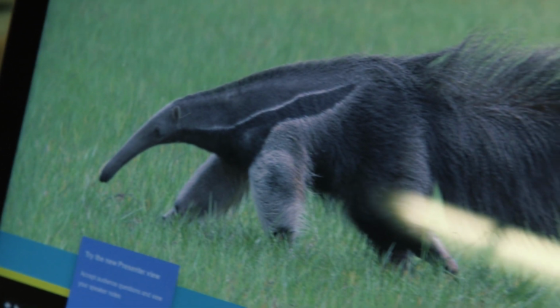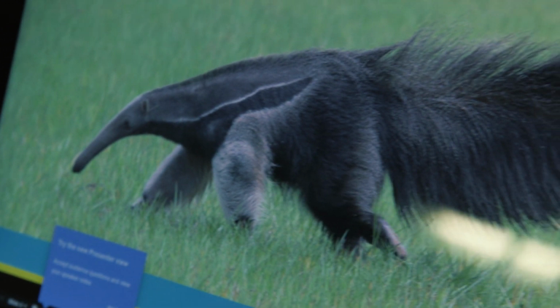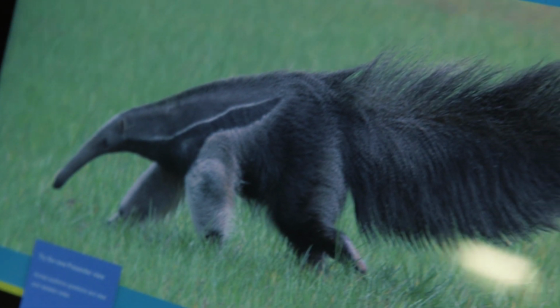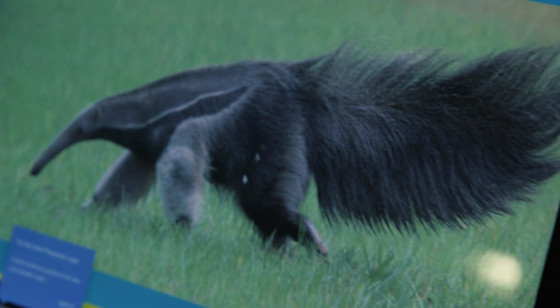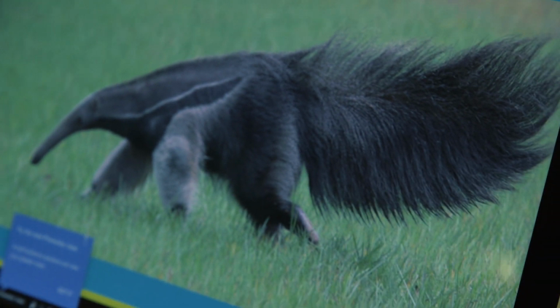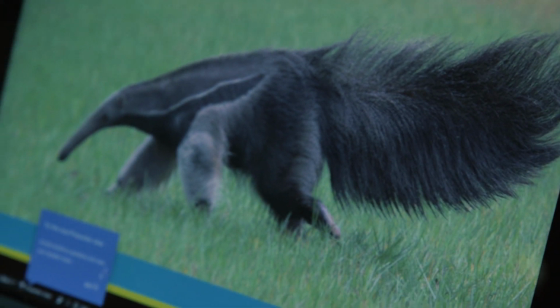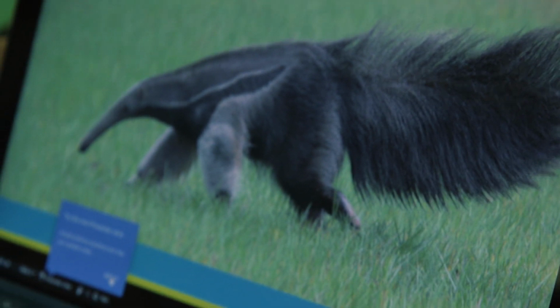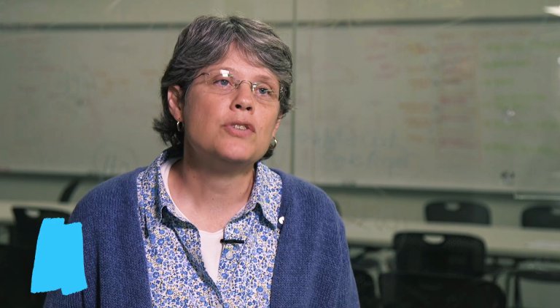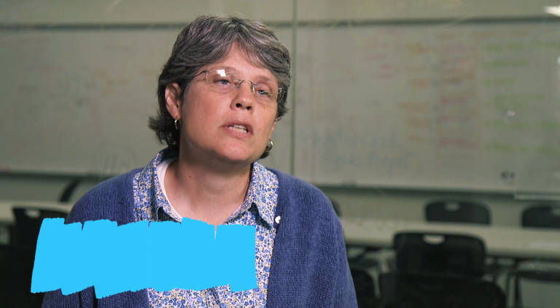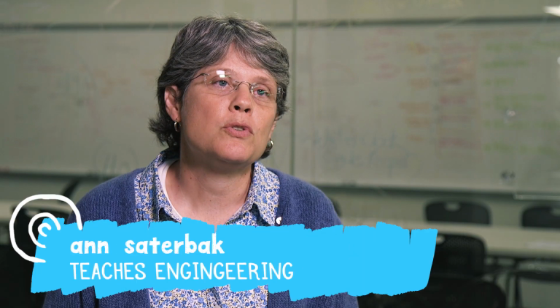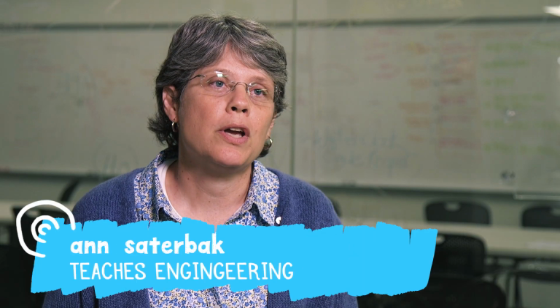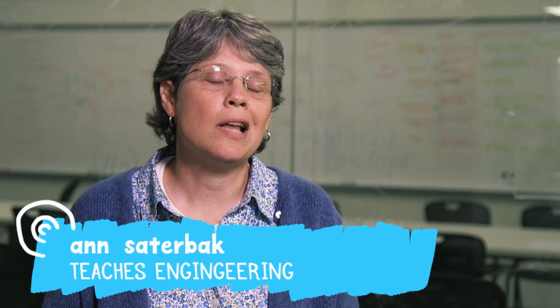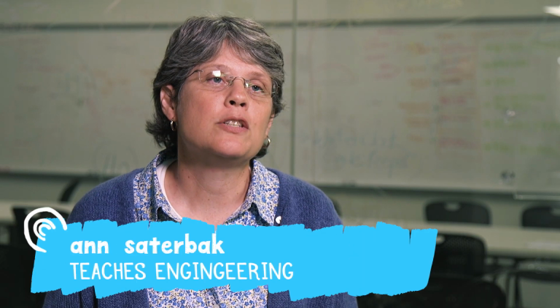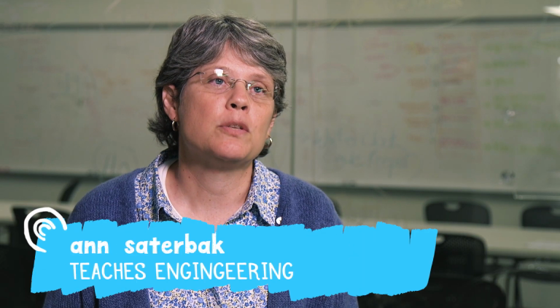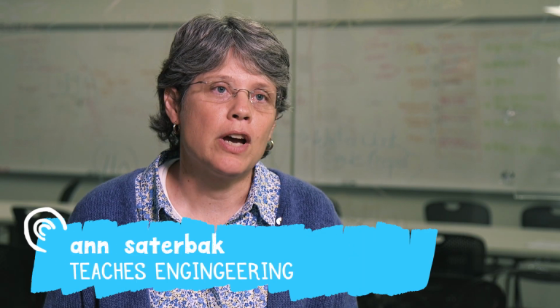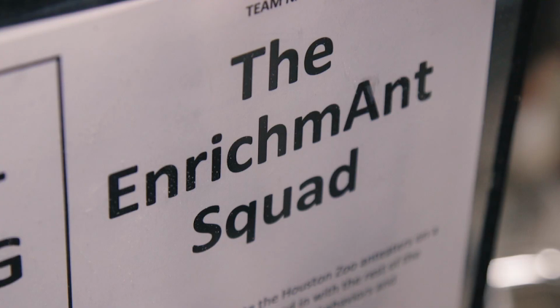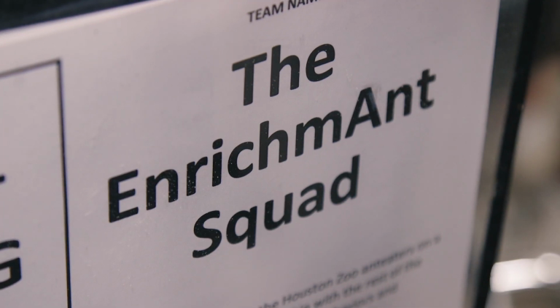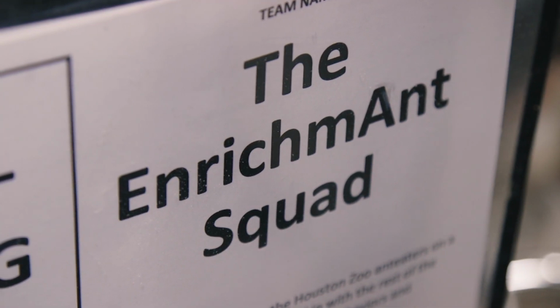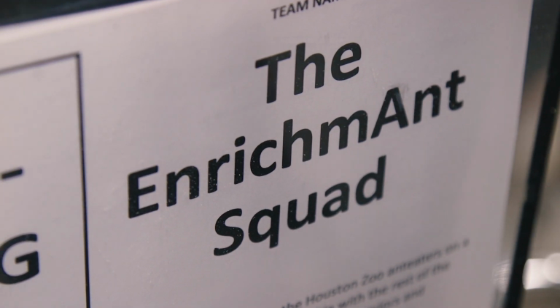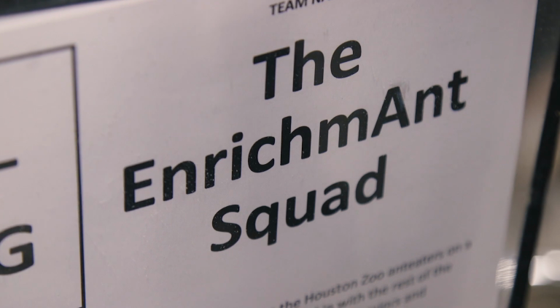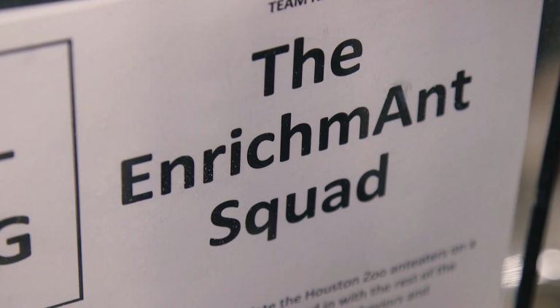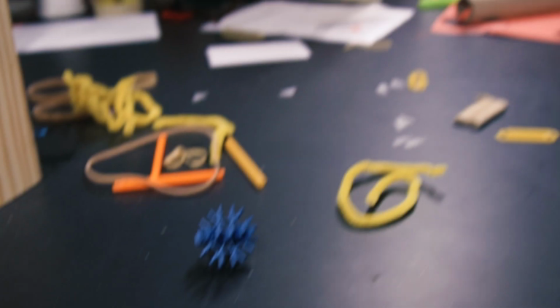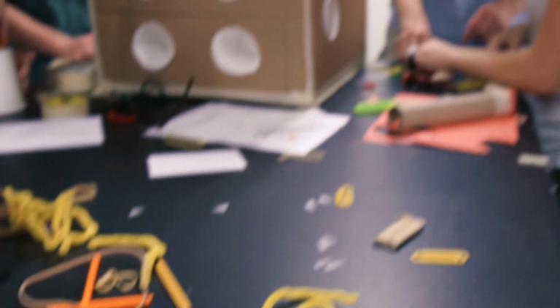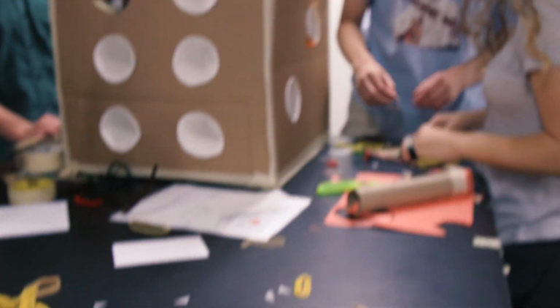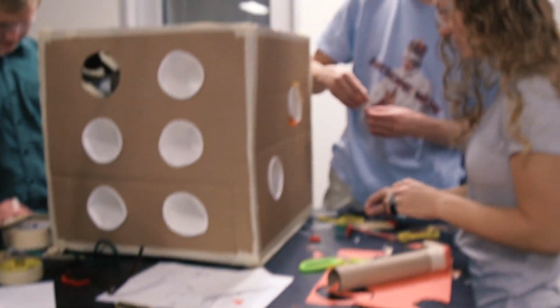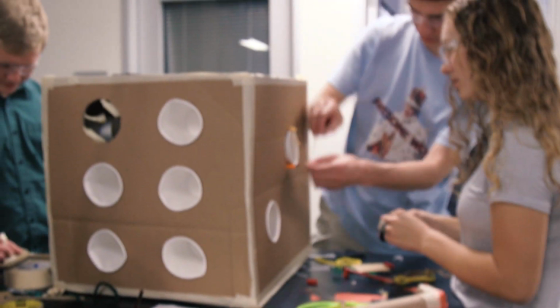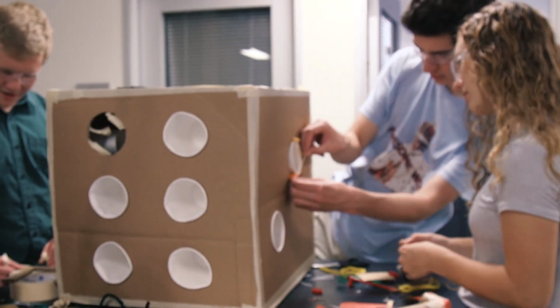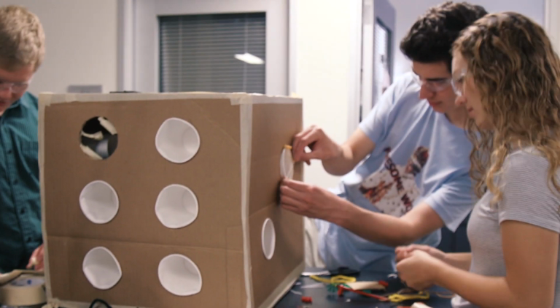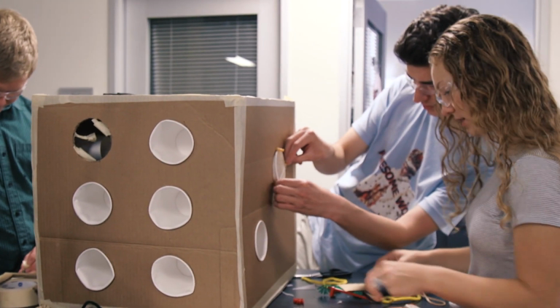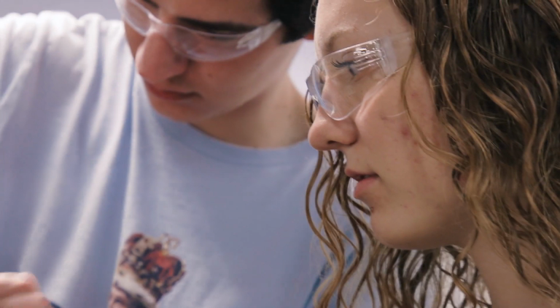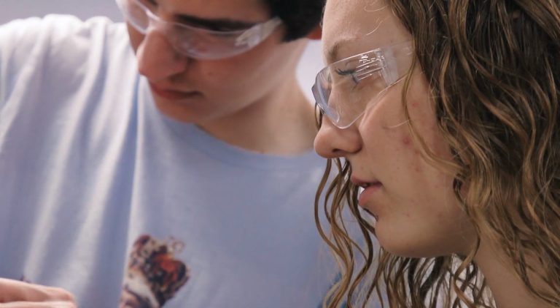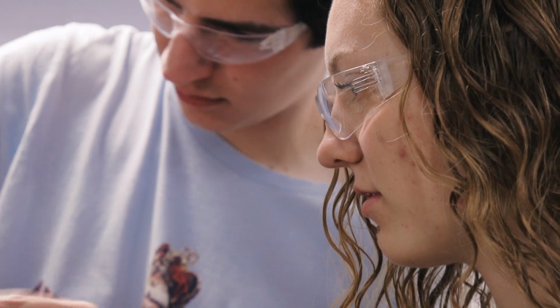The class is an introduction to engineering design. Each of the teams is working on a client-based project. There's an individual or group in the community, such as the Houston Zoo or NASA, that have a particular problem that they need solved.